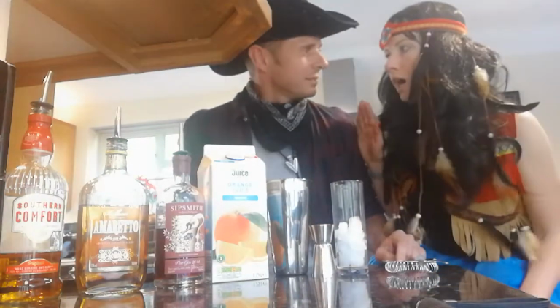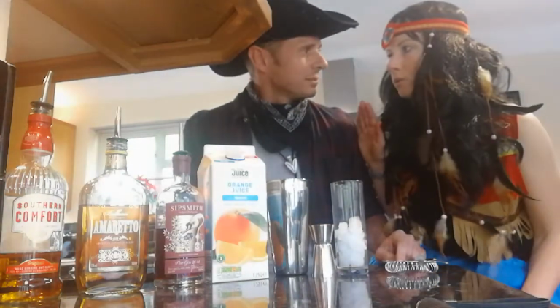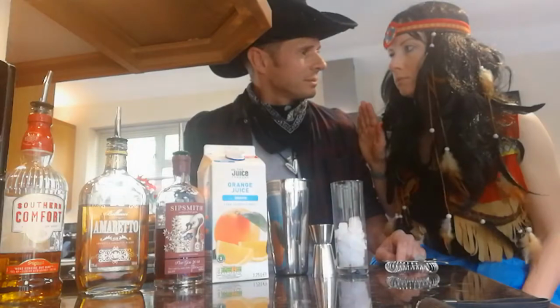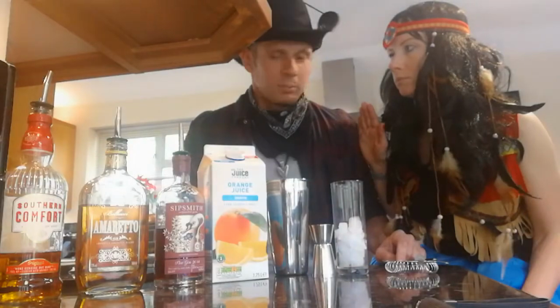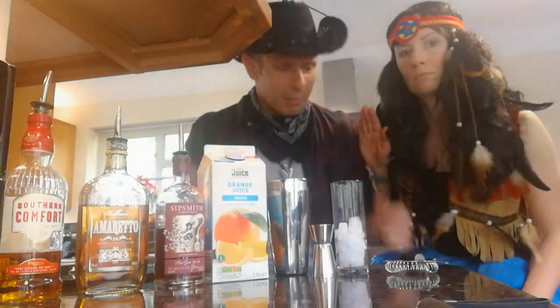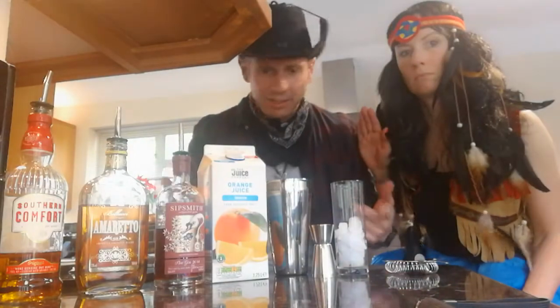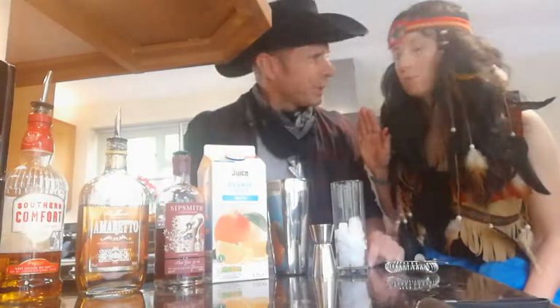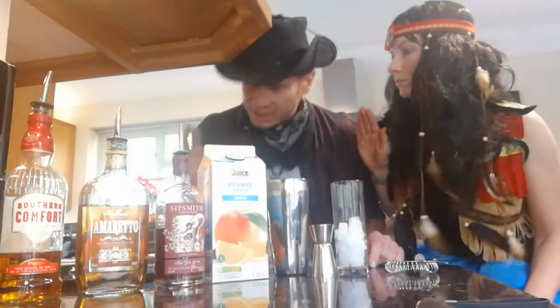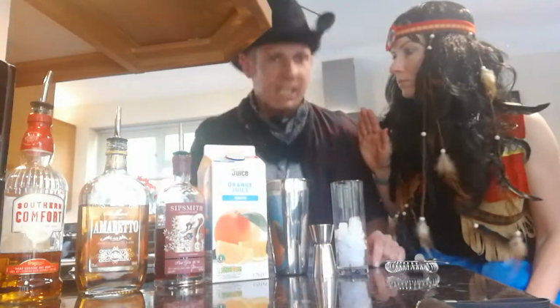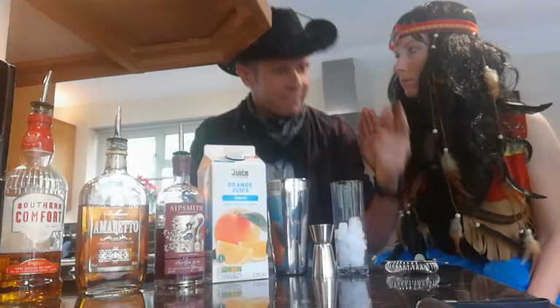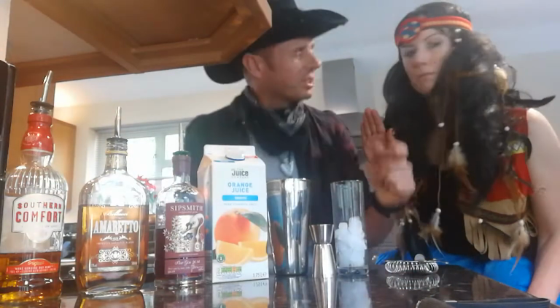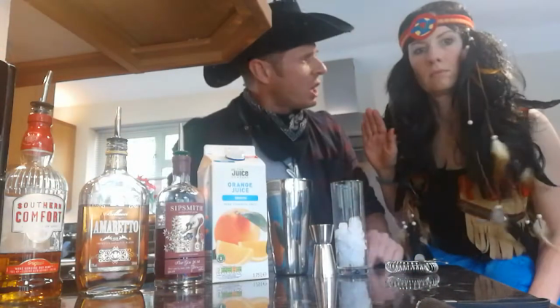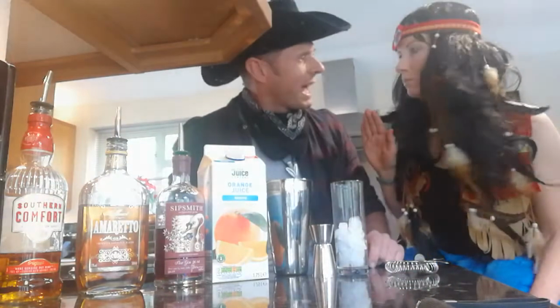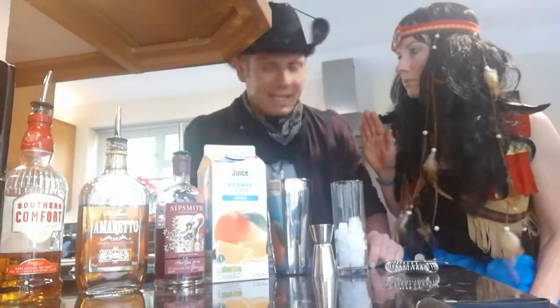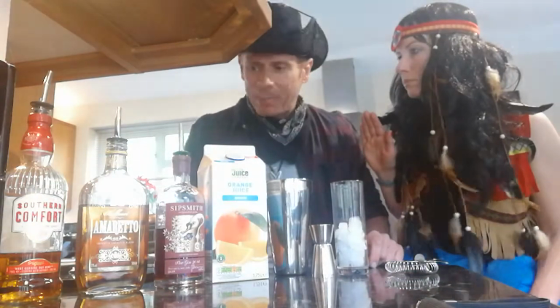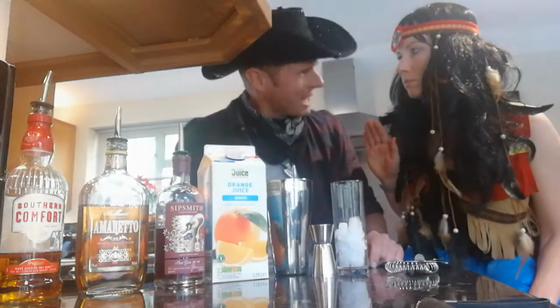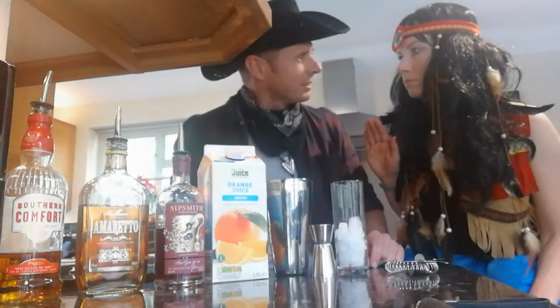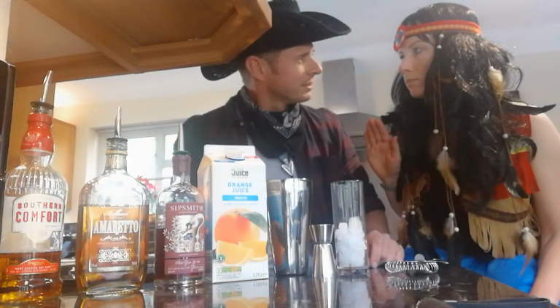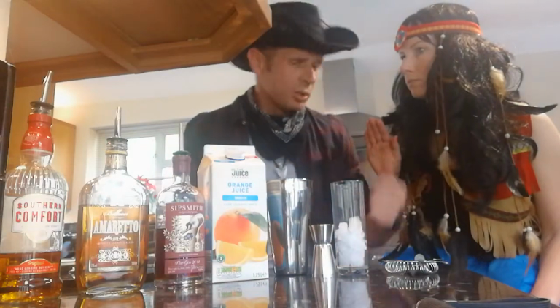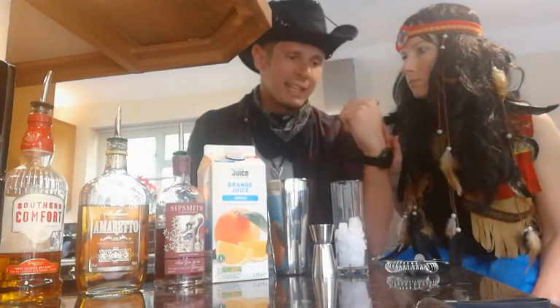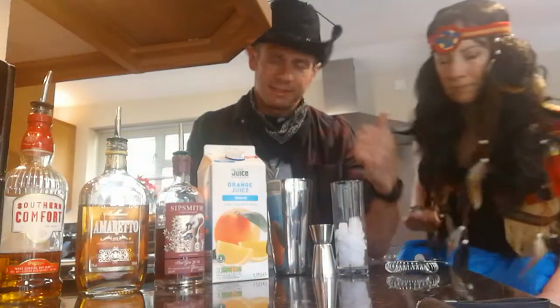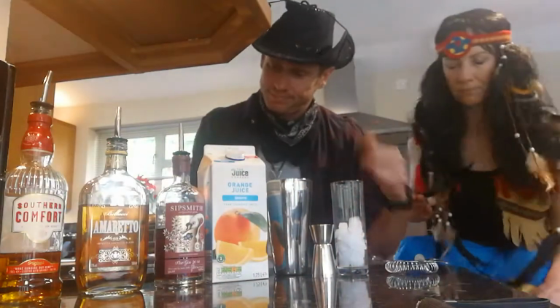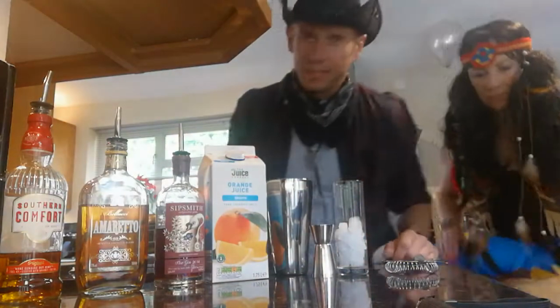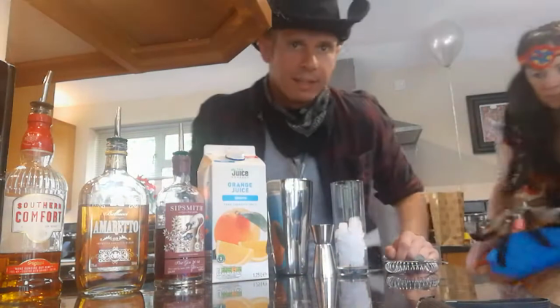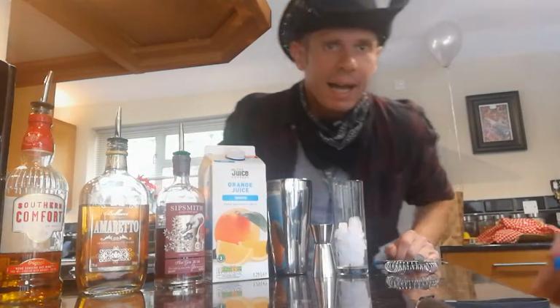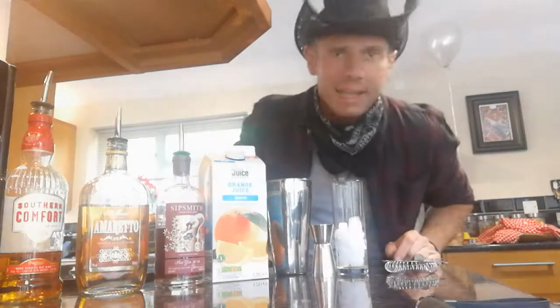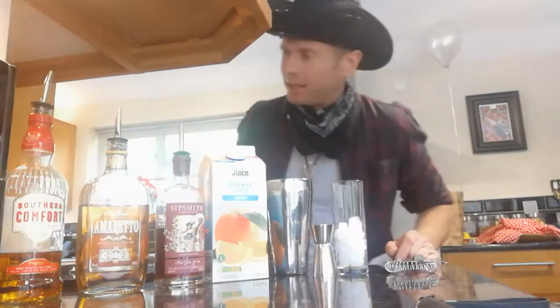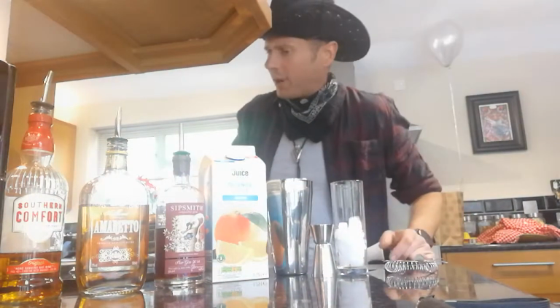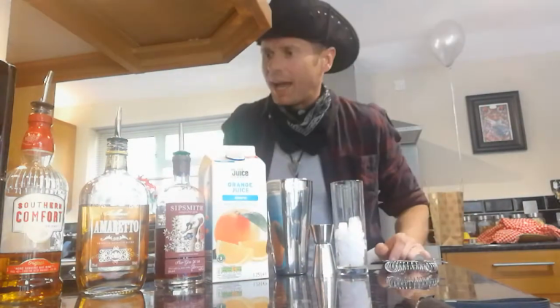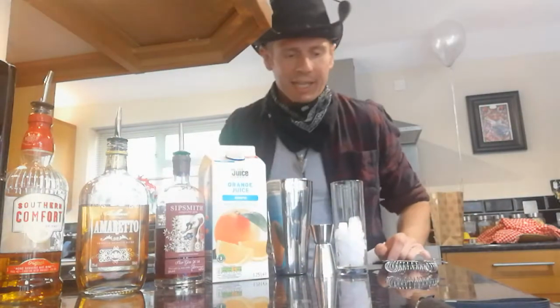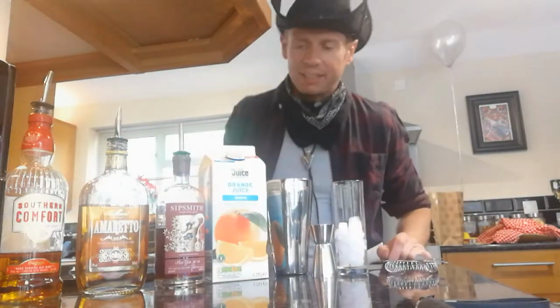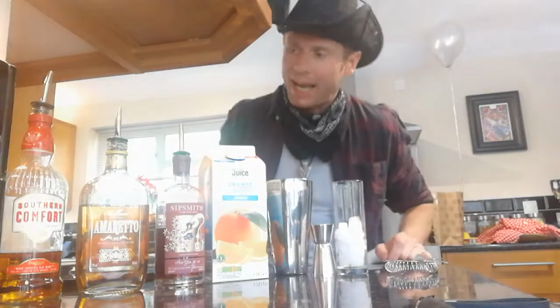I'm about to show you and the folks at home how to make the Alabama Slammer. Let's get it cracking.